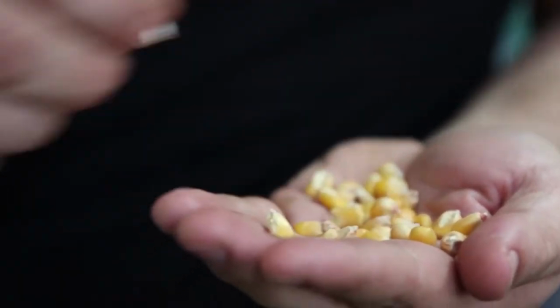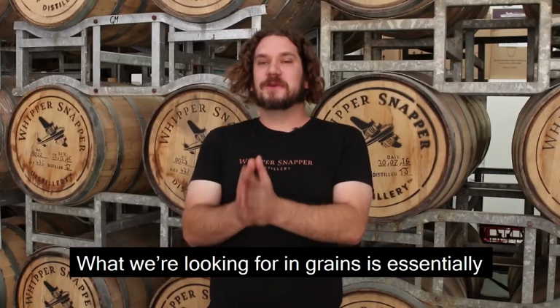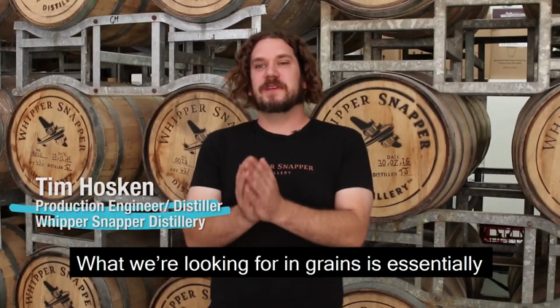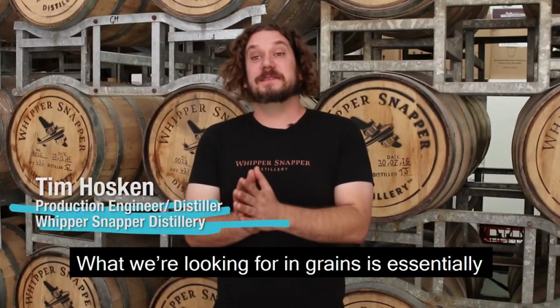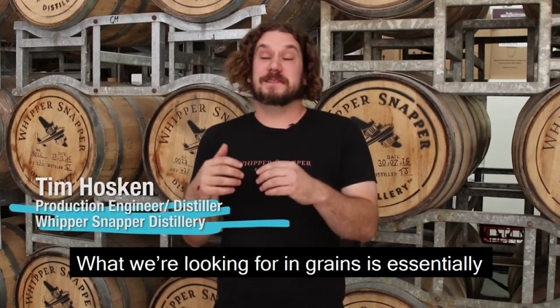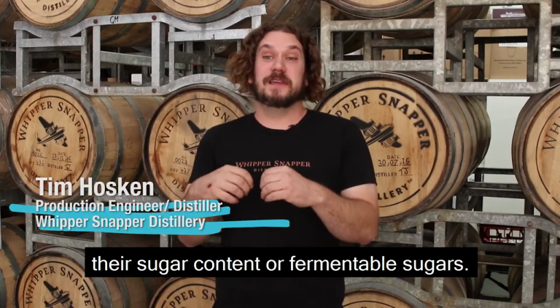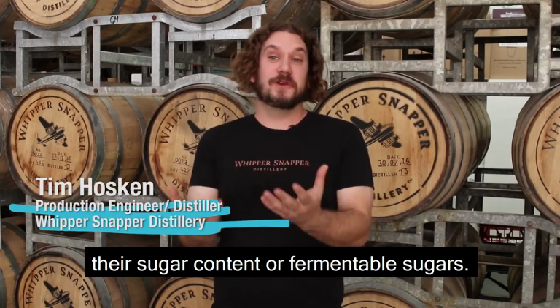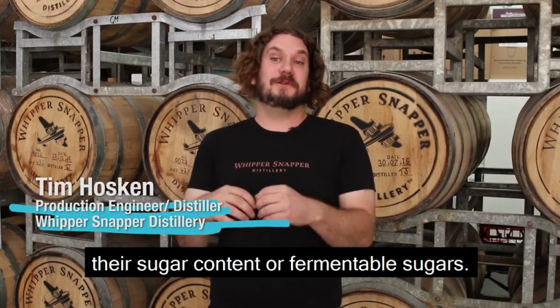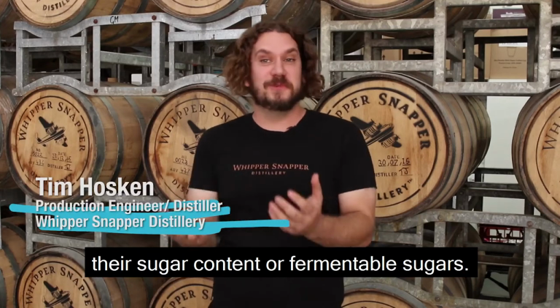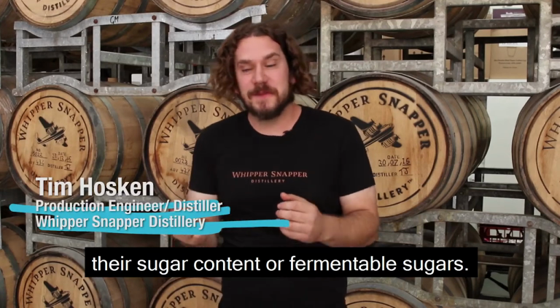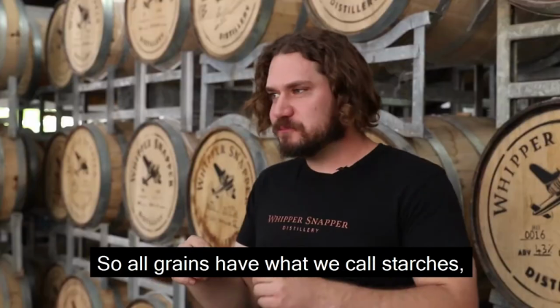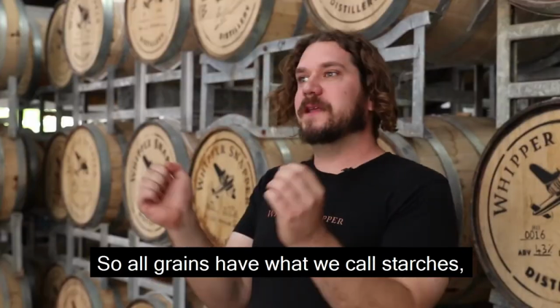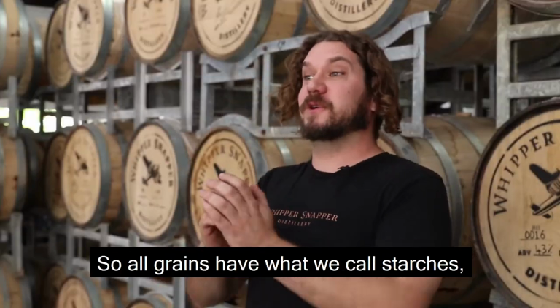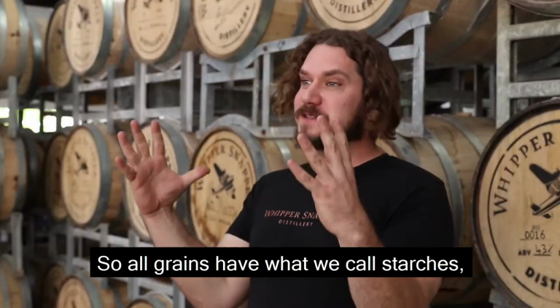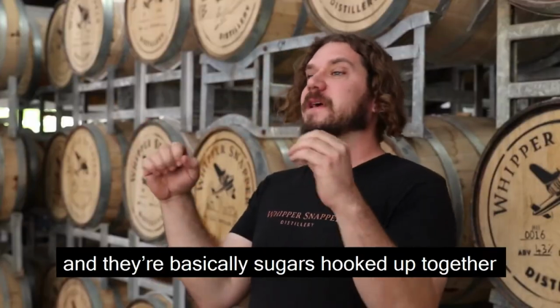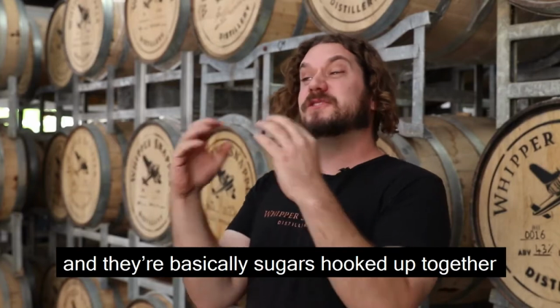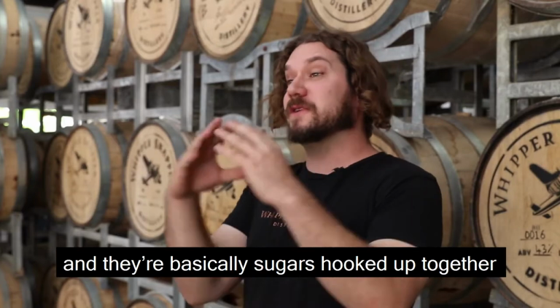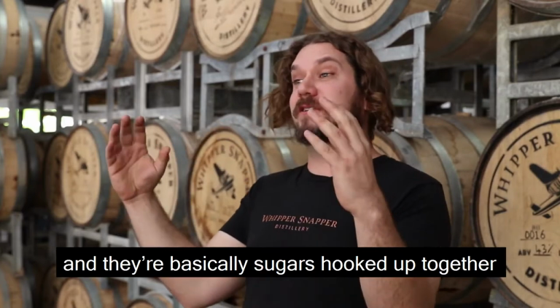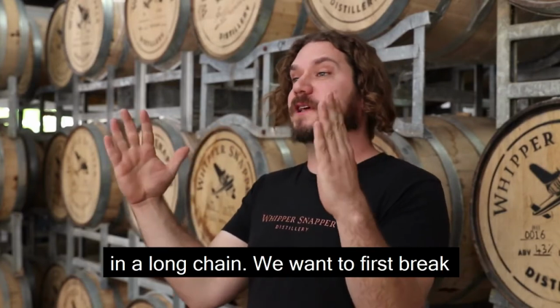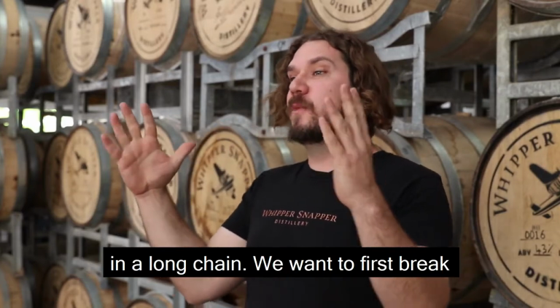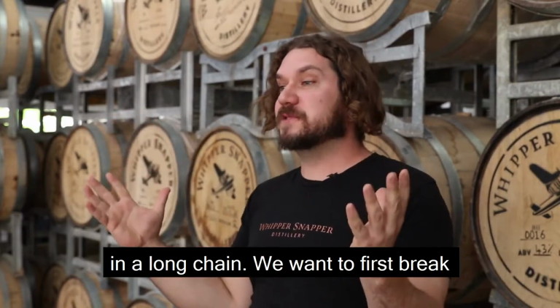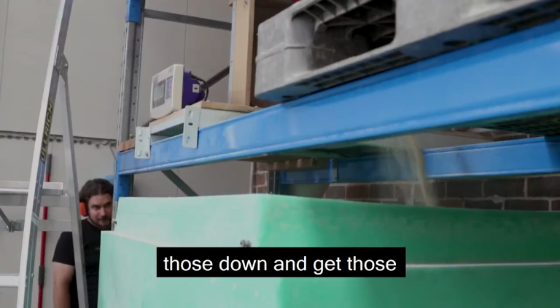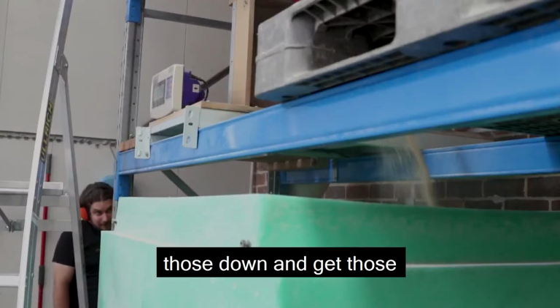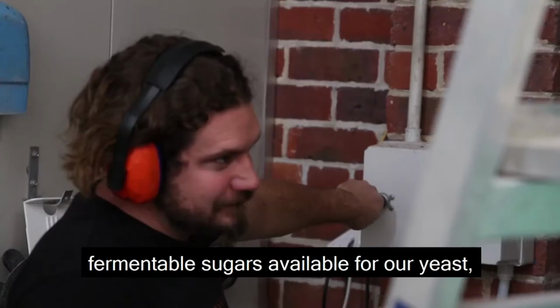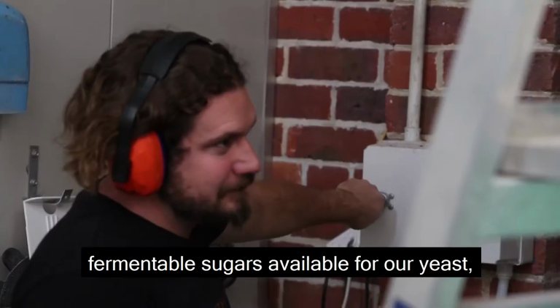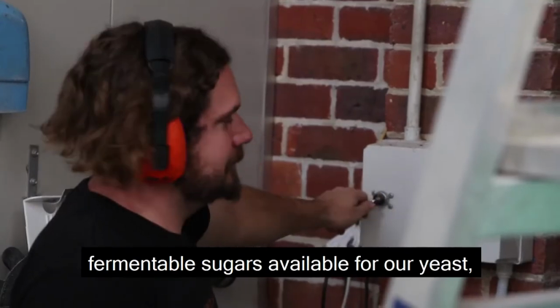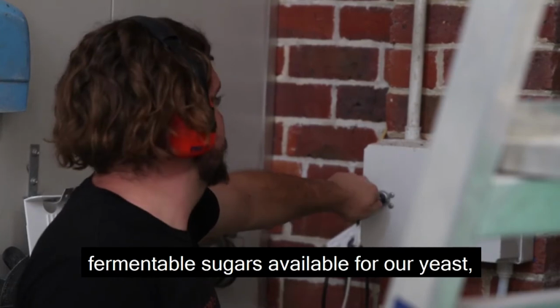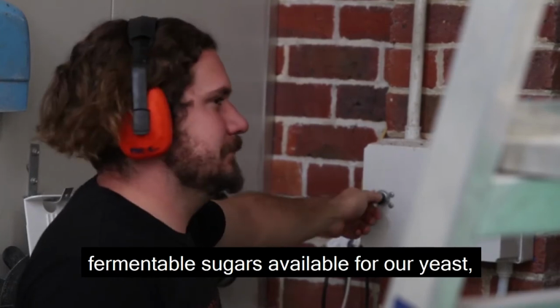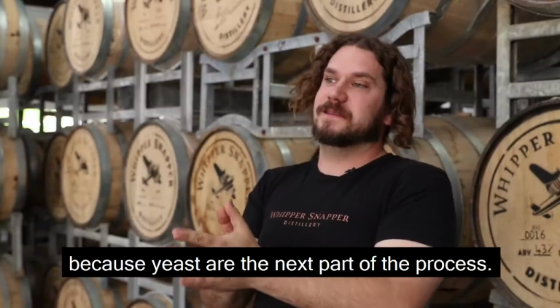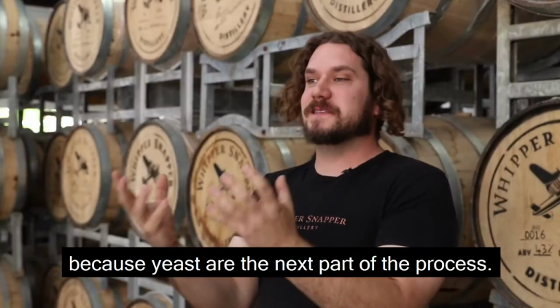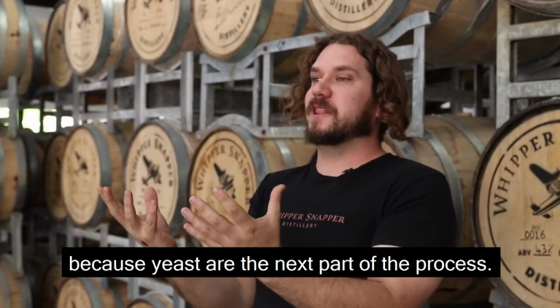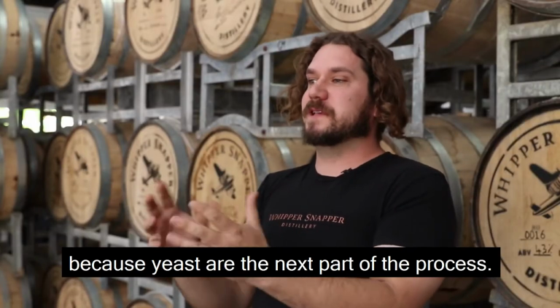What we're looking for in grains is essentially their sugar content or fermentable sugars. All grains have what we call starches and they're basically sugars hooked up together in a long chain. We want to first break those down and get those fermentable sugars available for our yeast, because yeast is the next part of the process.